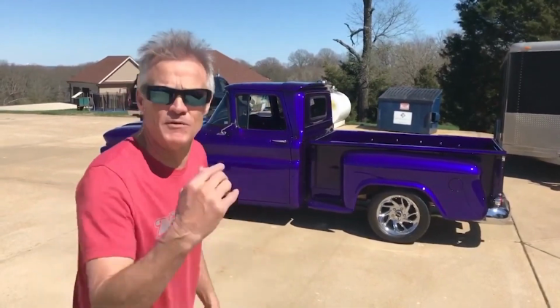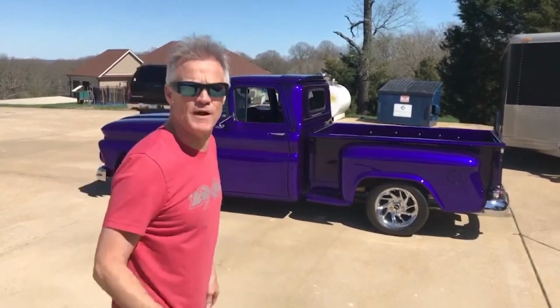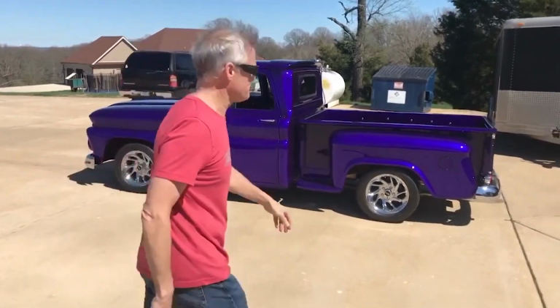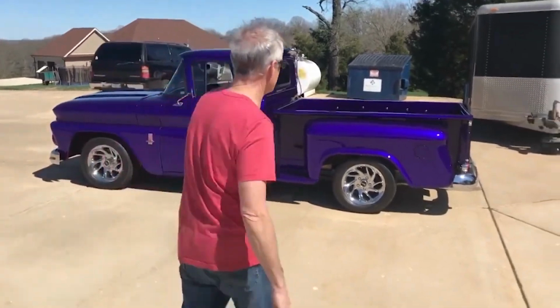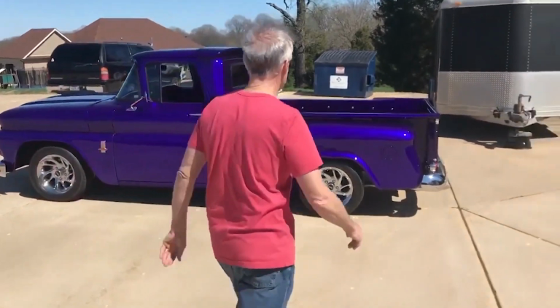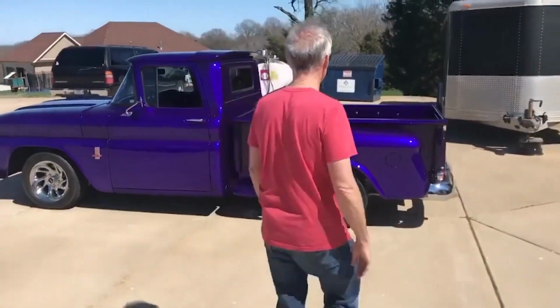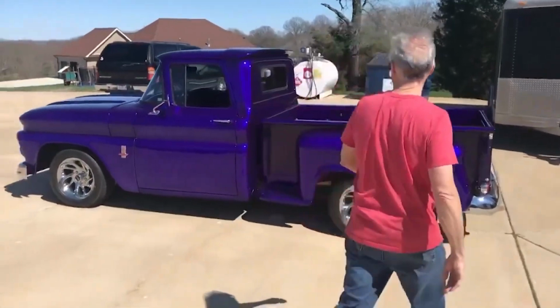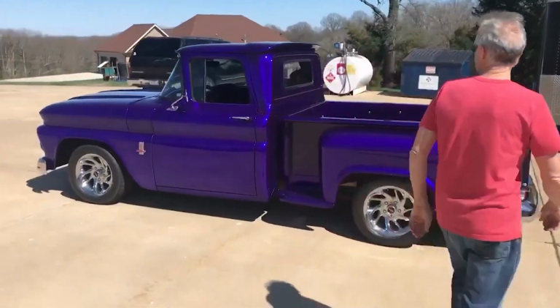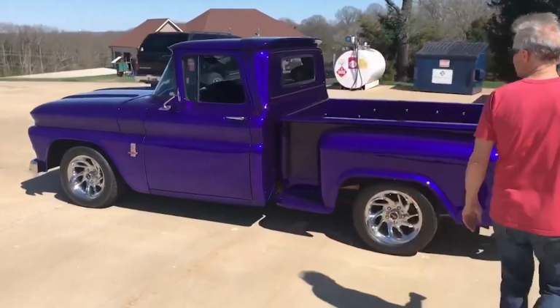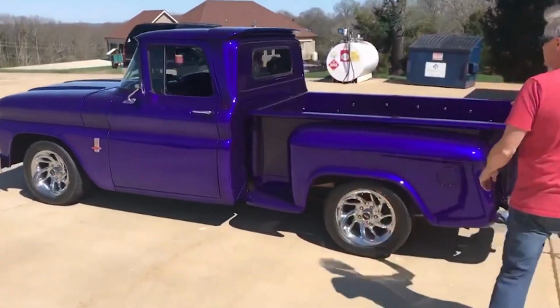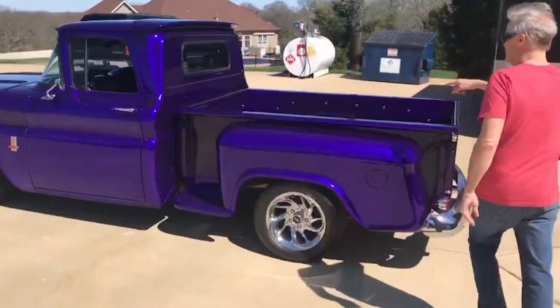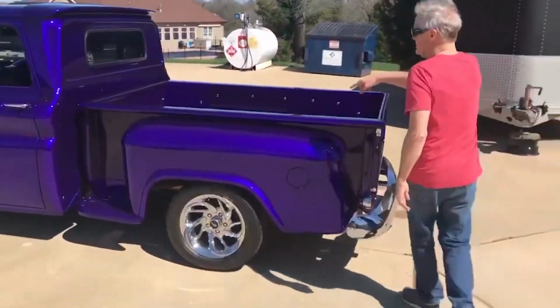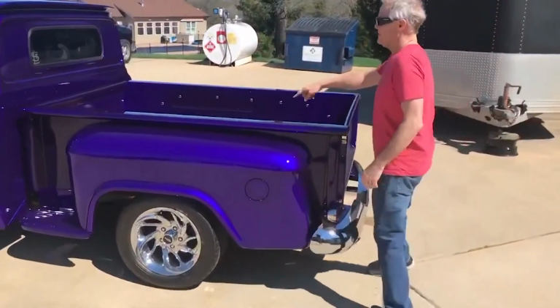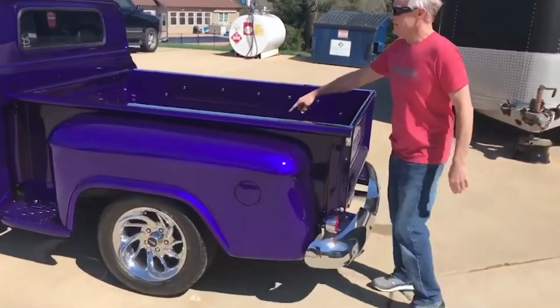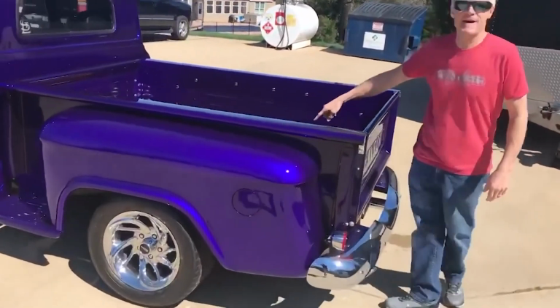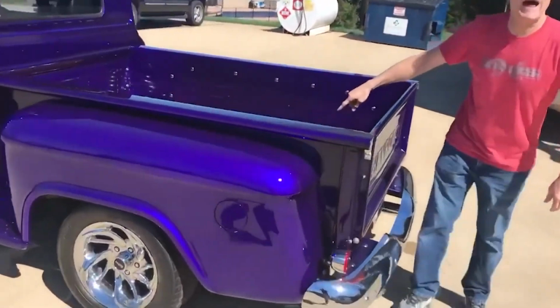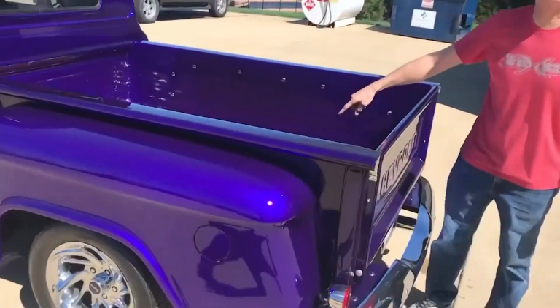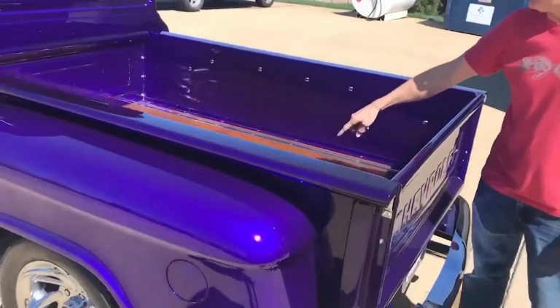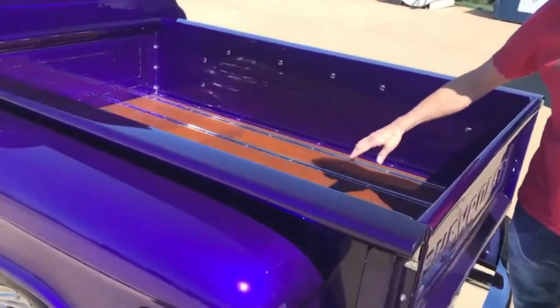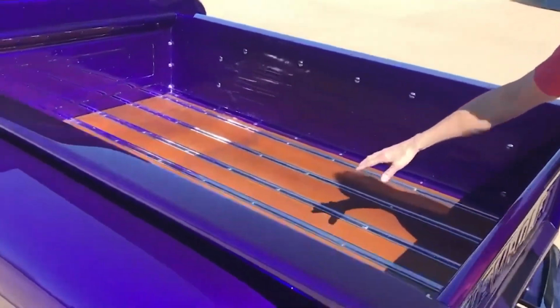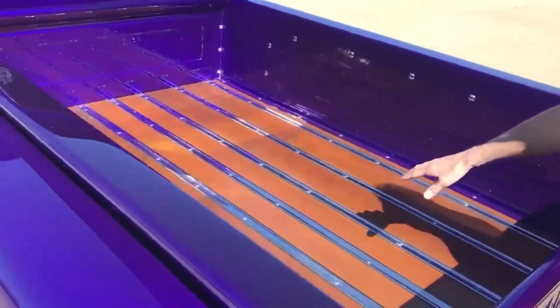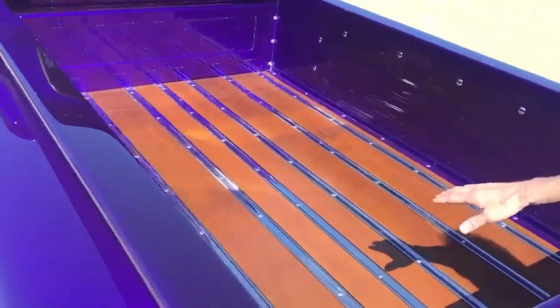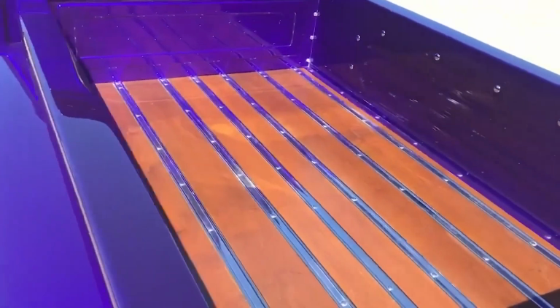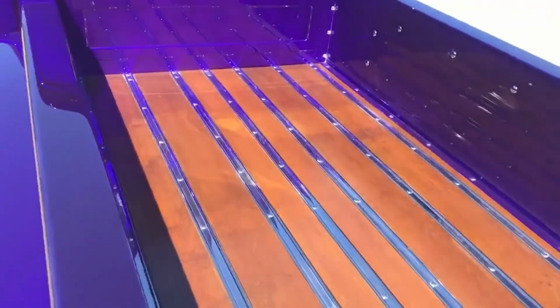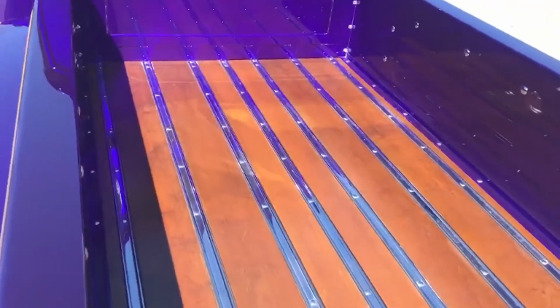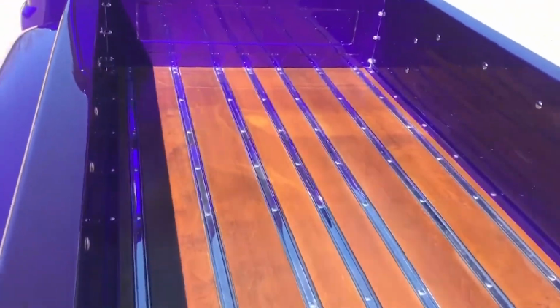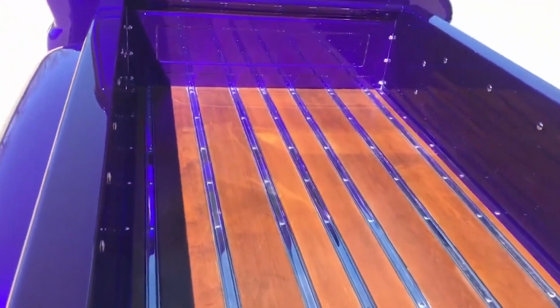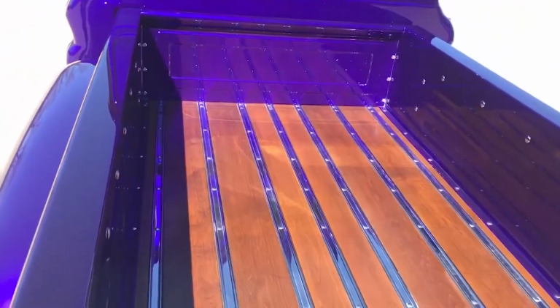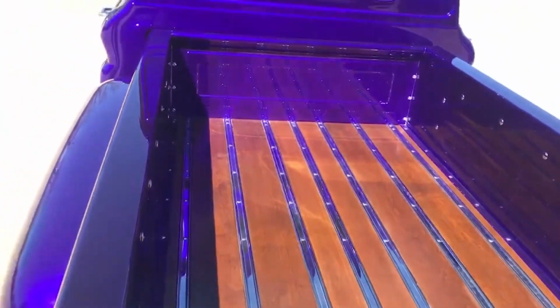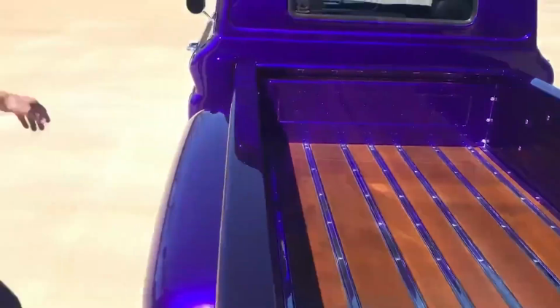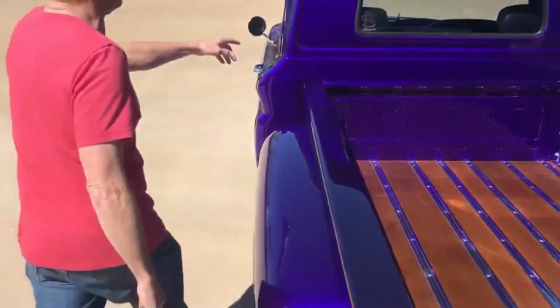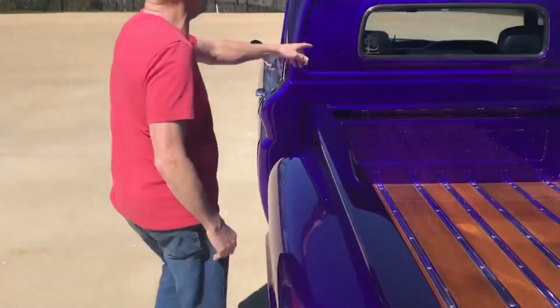Come here real quick. Look at here — this baby's nice. Got a wood steering wheel in there, got my STL logo on it.